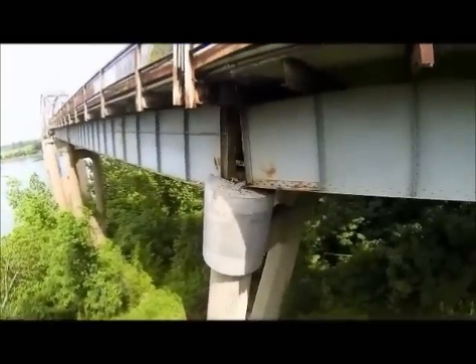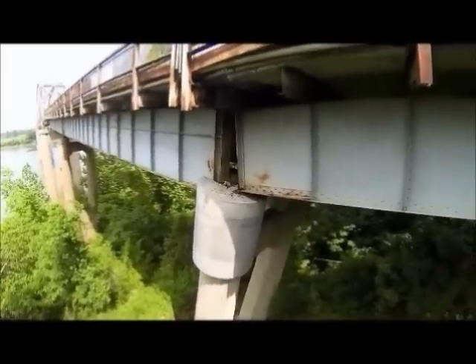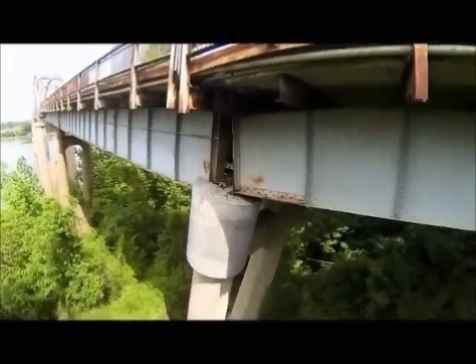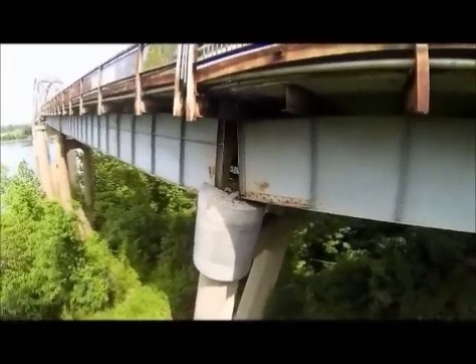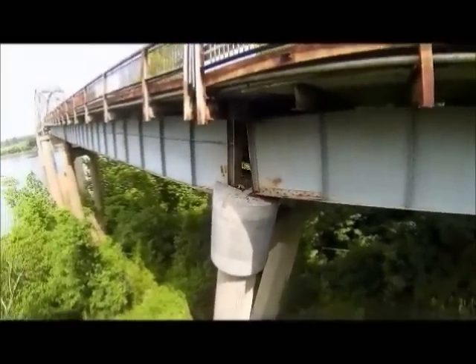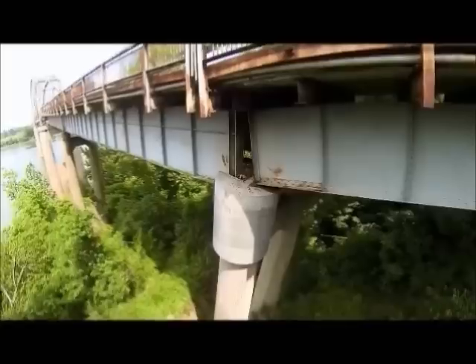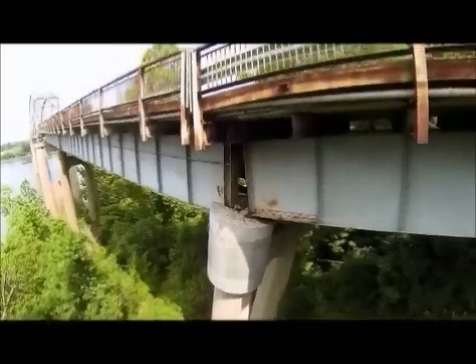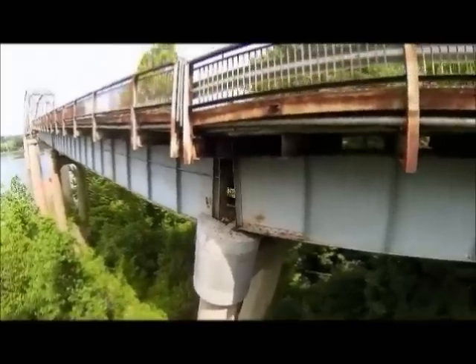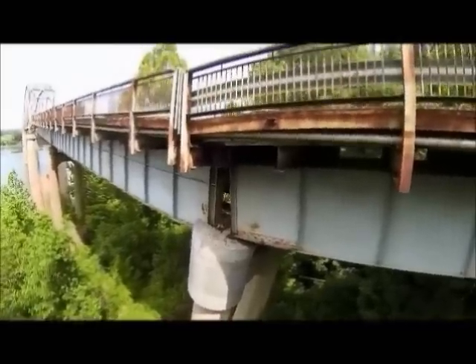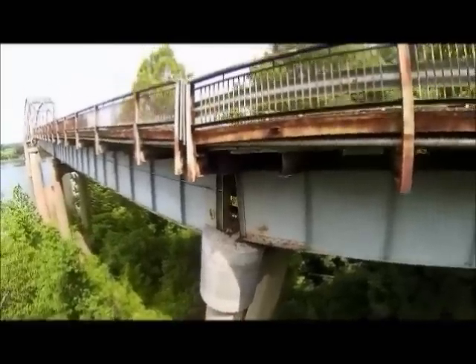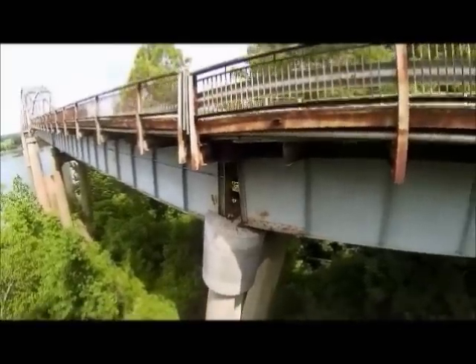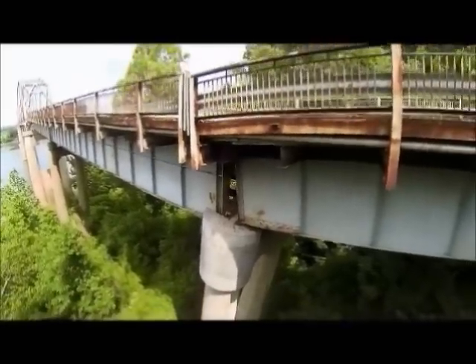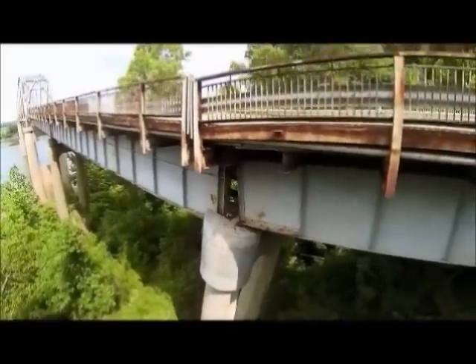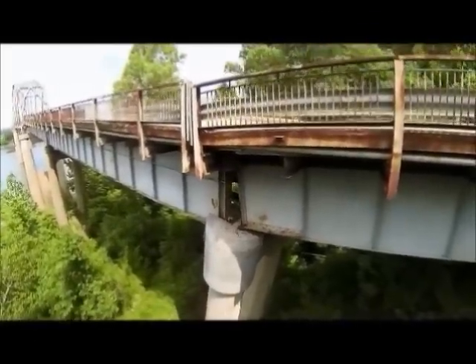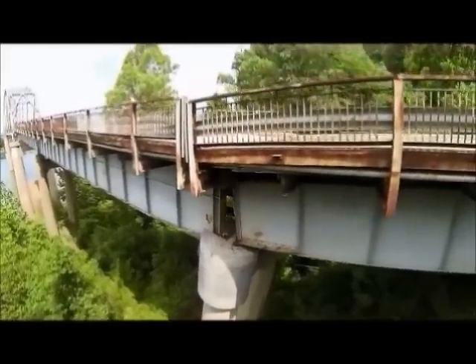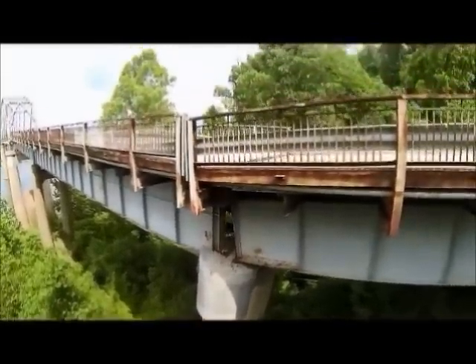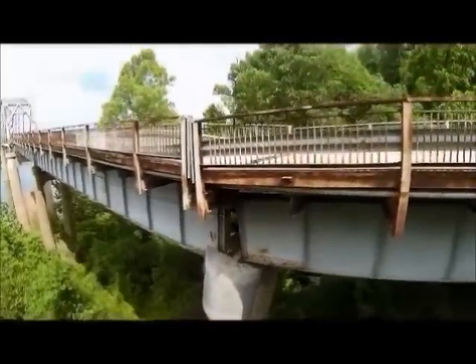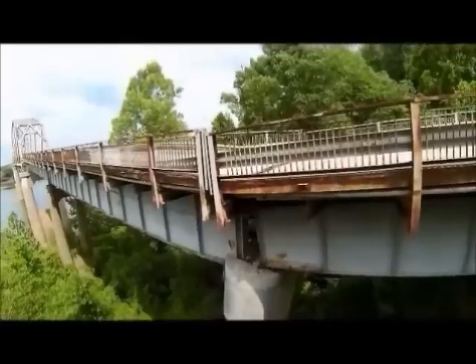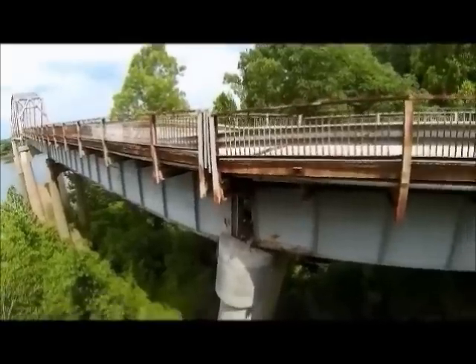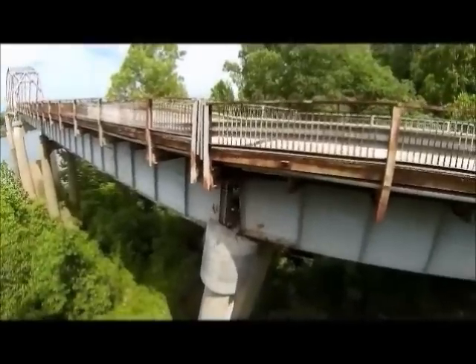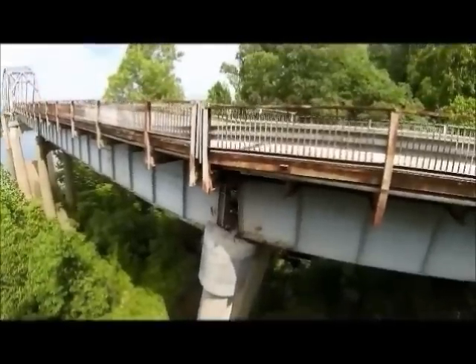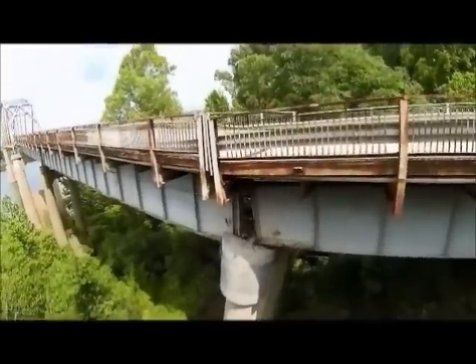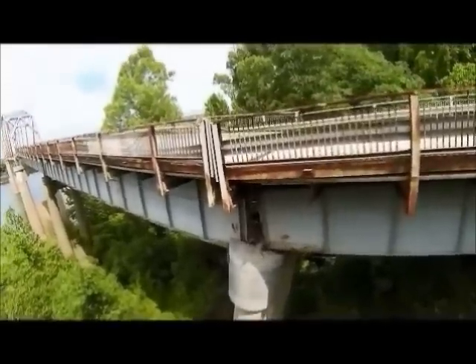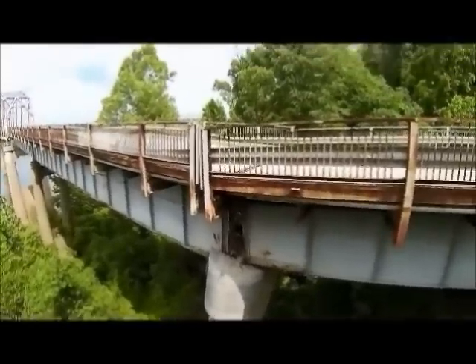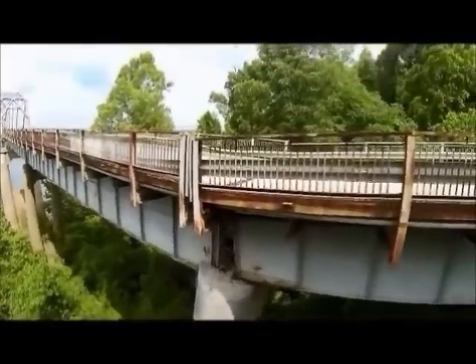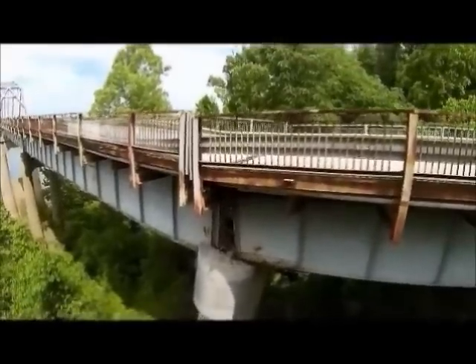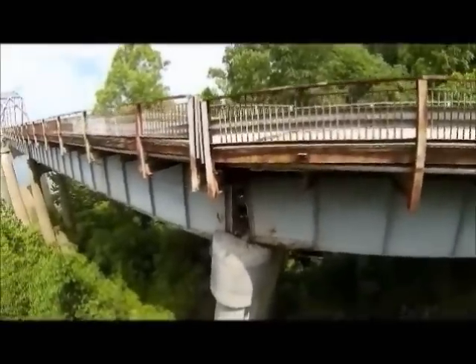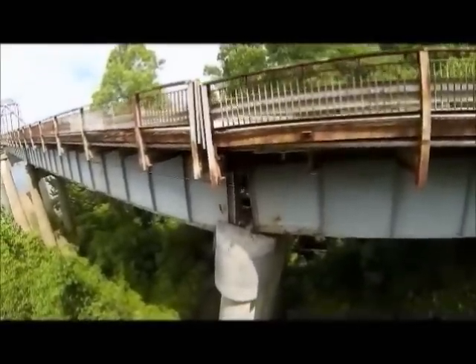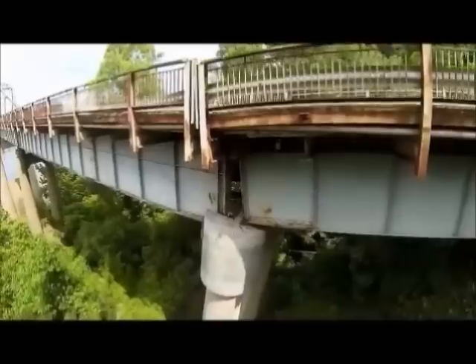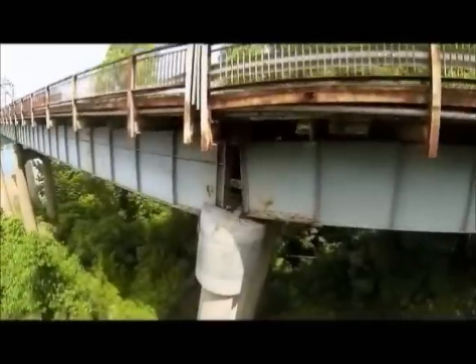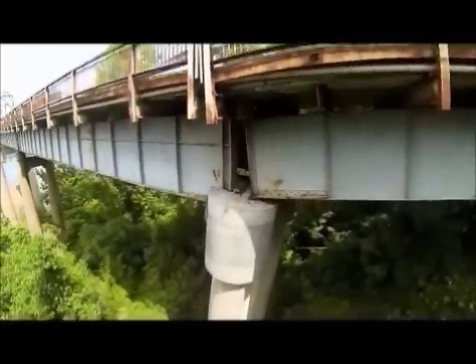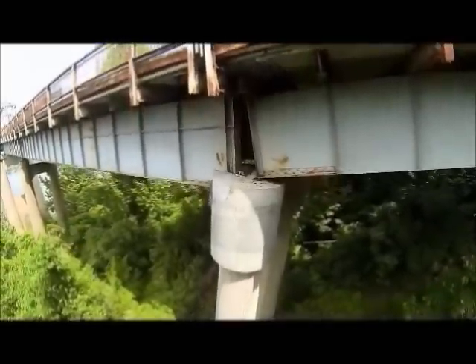Now we're looking at the first pier rotating backwards towards the abutment. This rotation is being caused by the migration of soil sliding past the pier at its base. We're concerned that as the pier continues to rotate, the girder will fall off of the pier cap.